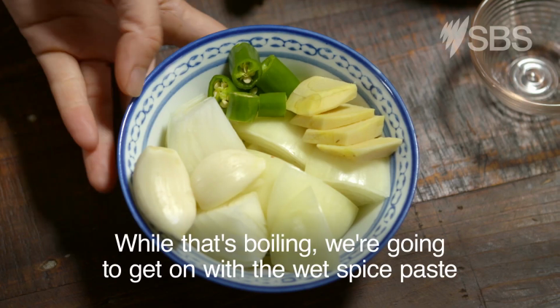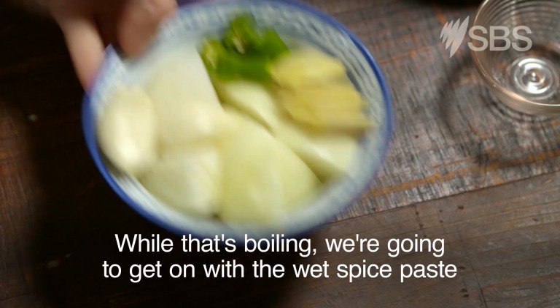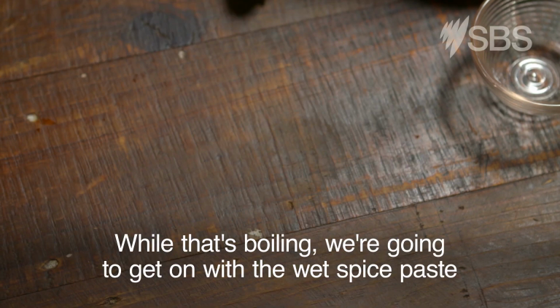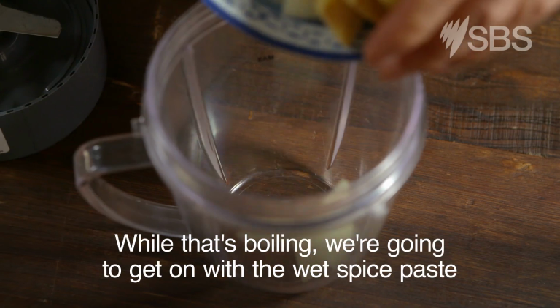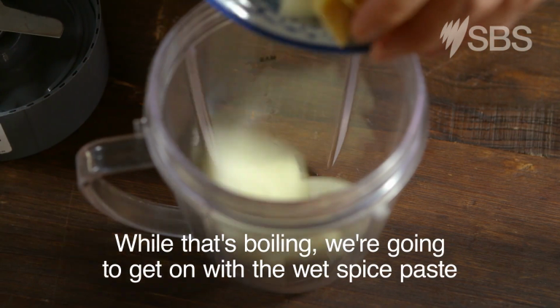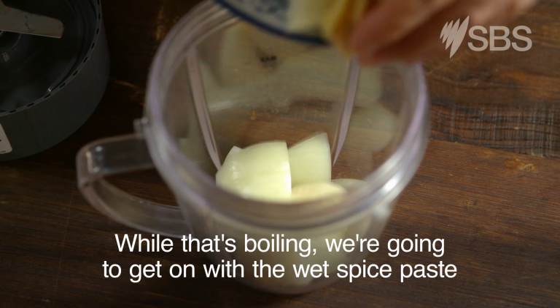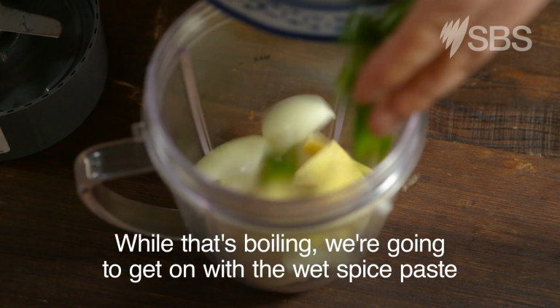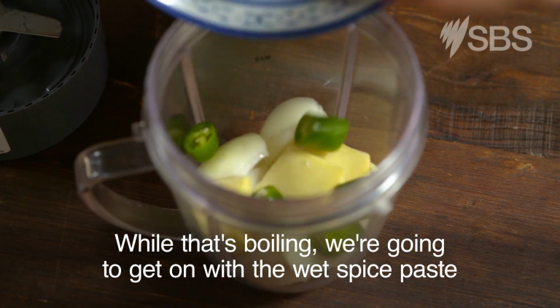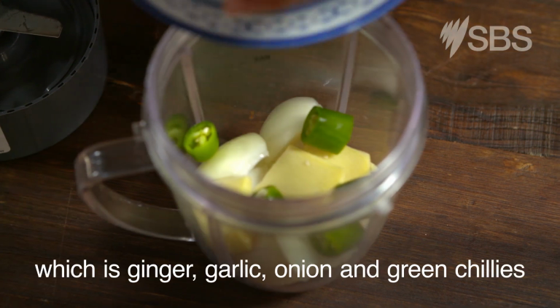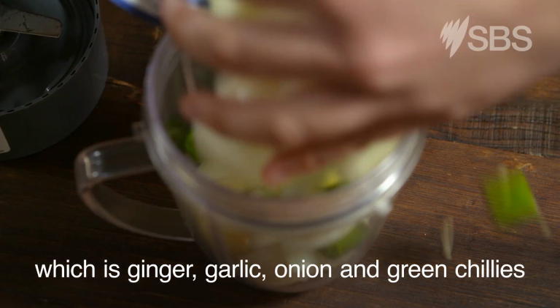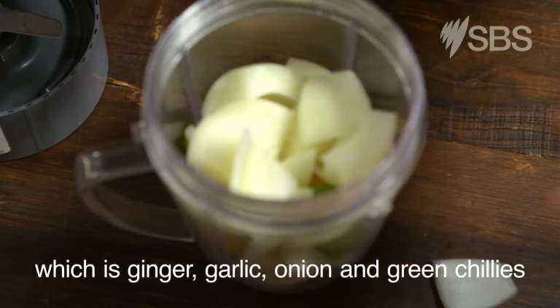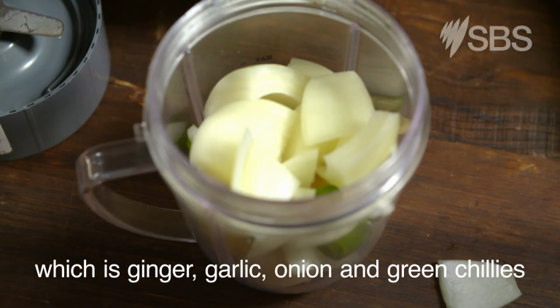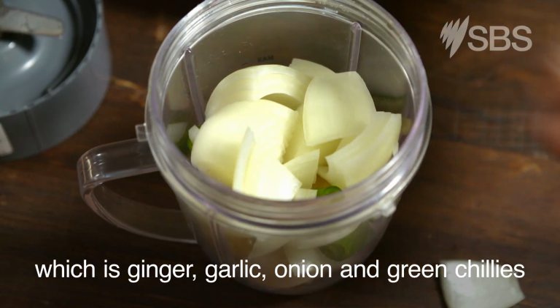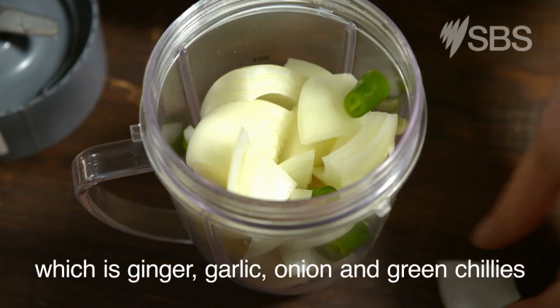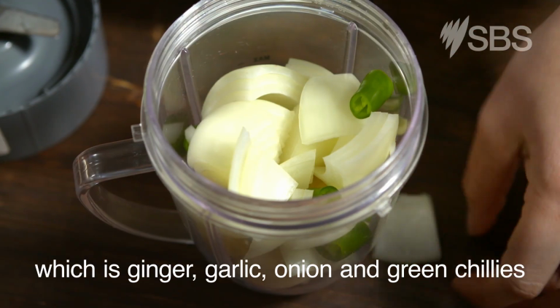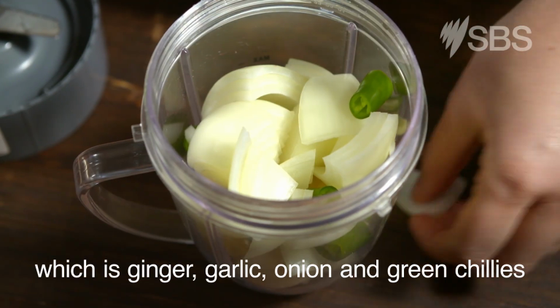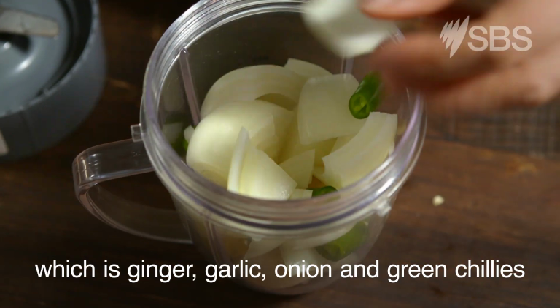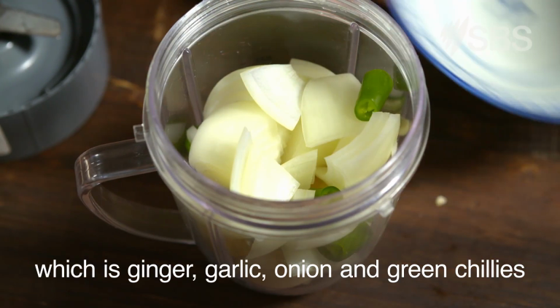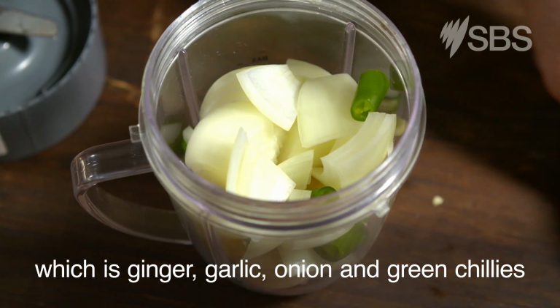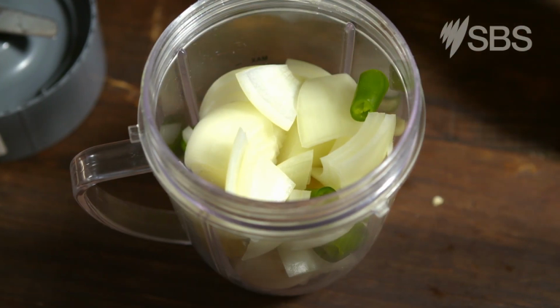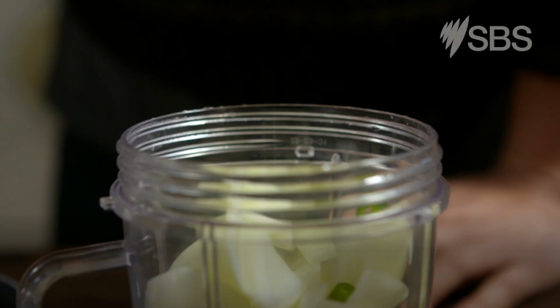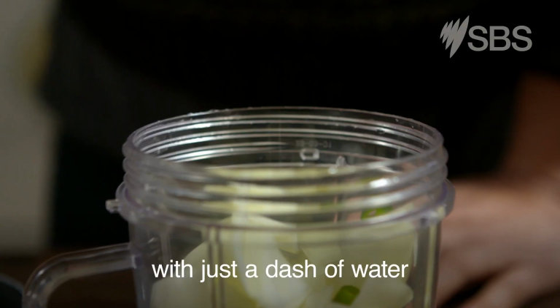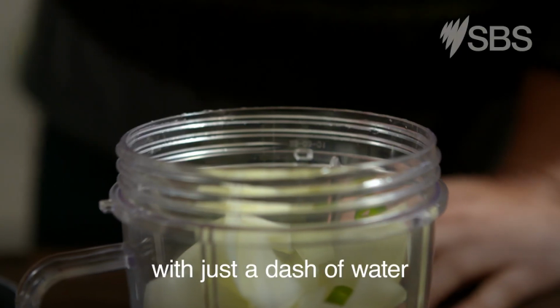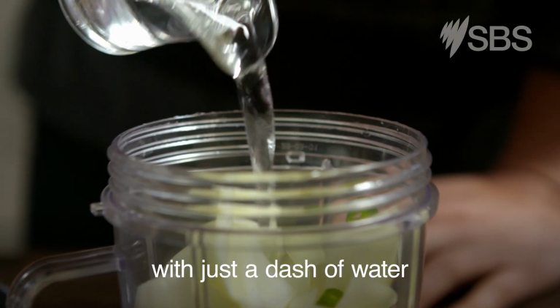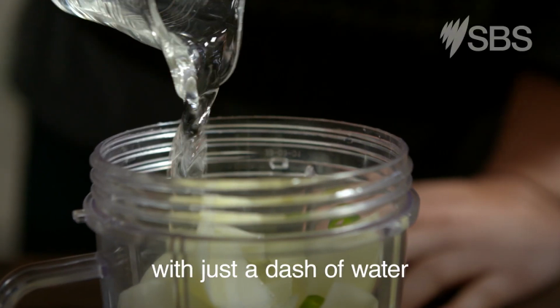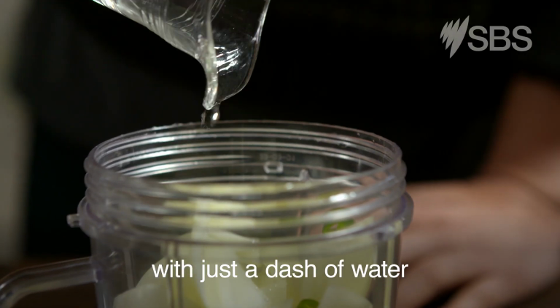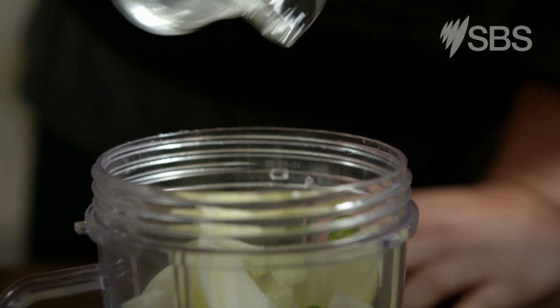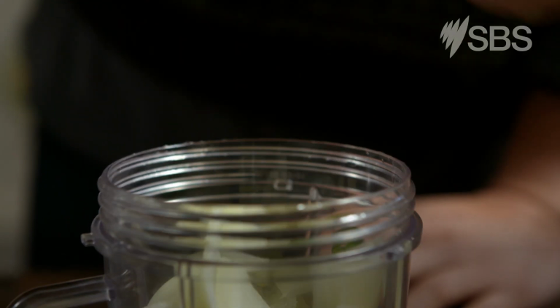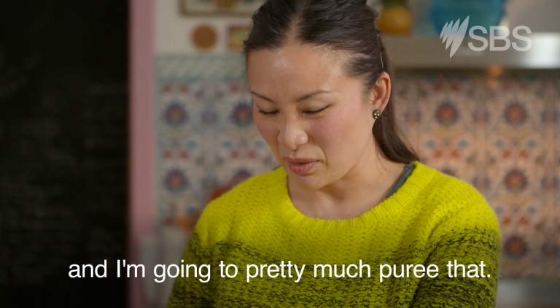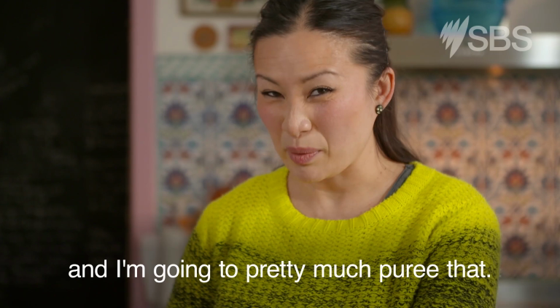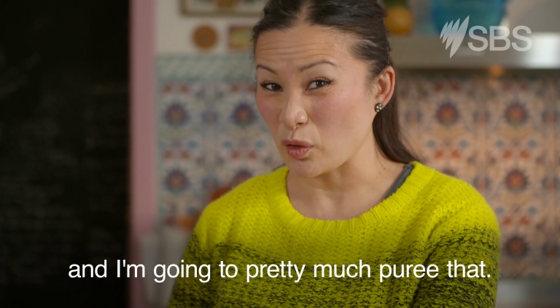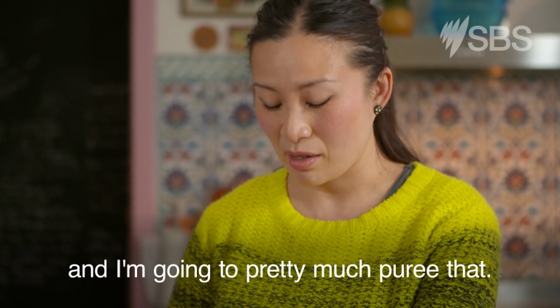While that's boiling, we're going to get on with the wet spice paste, which is ginger, garlic, onion and green chillies with just a dash of water. And I'm going to pretty much puree that.